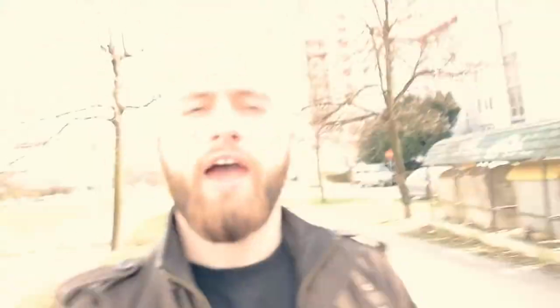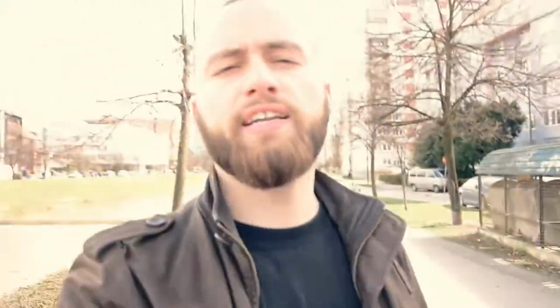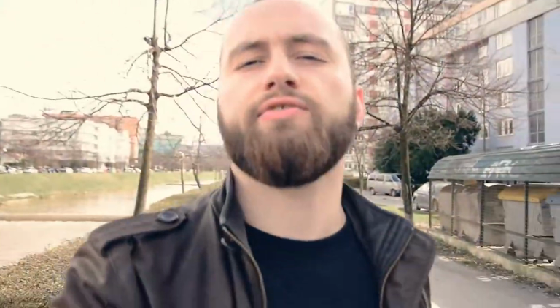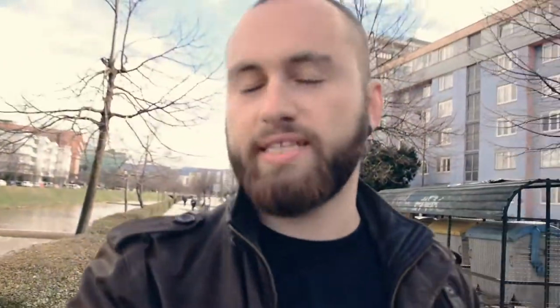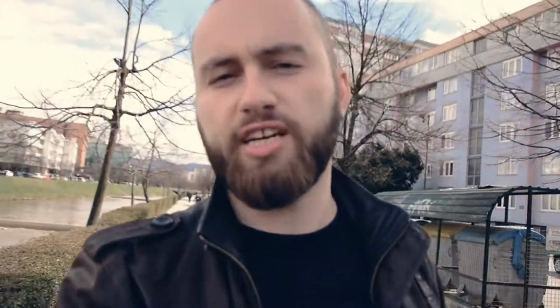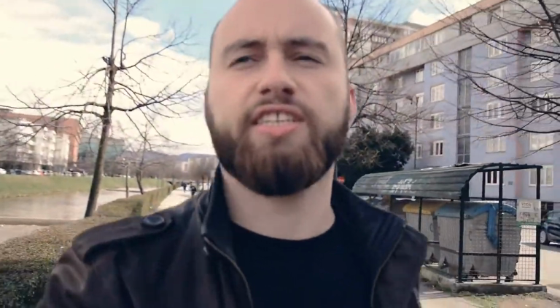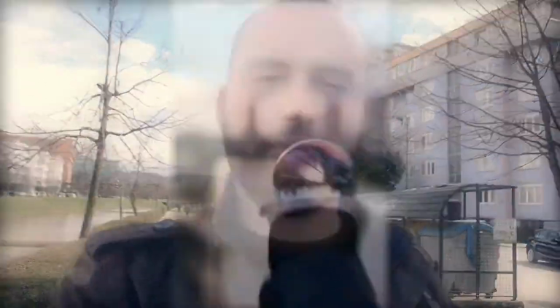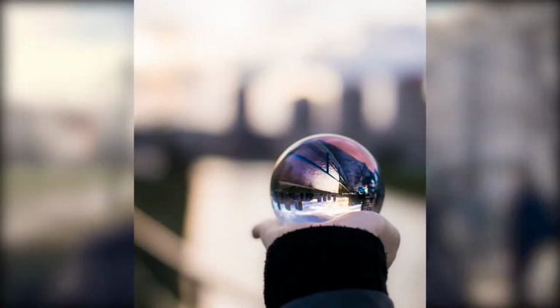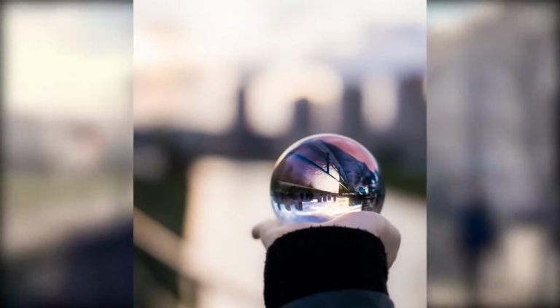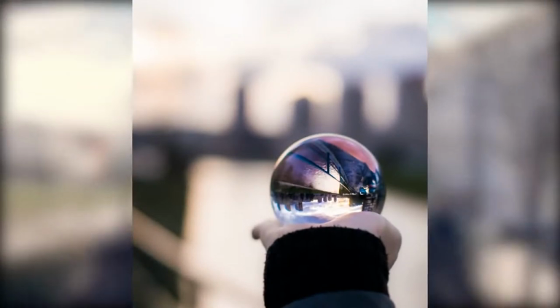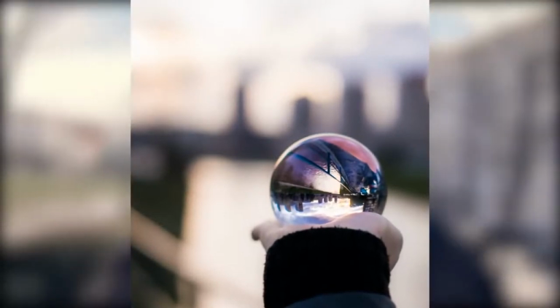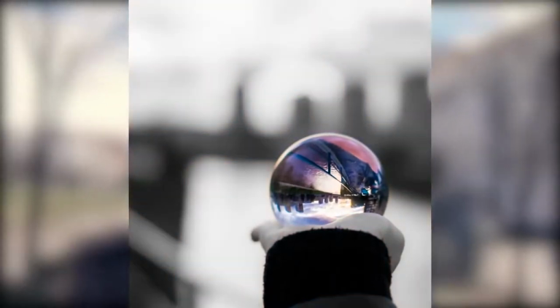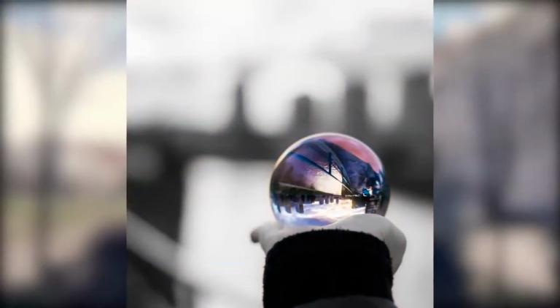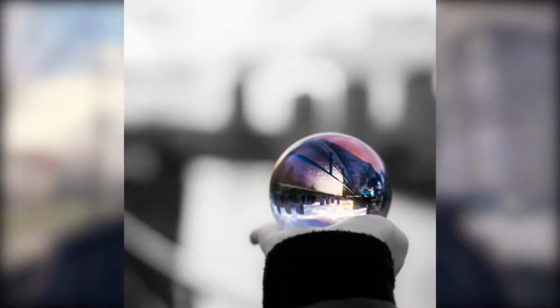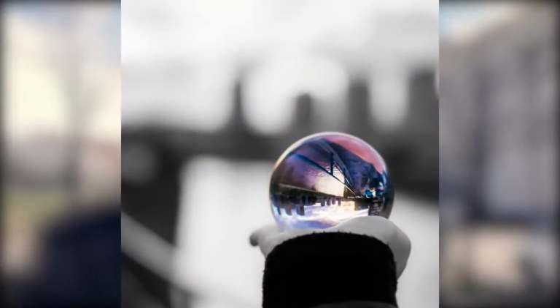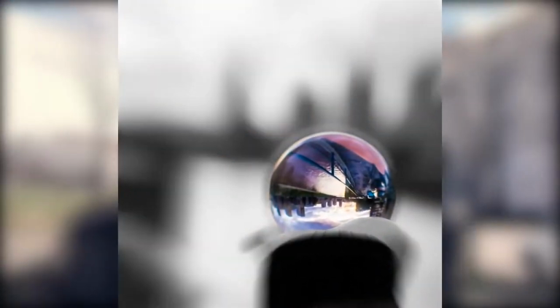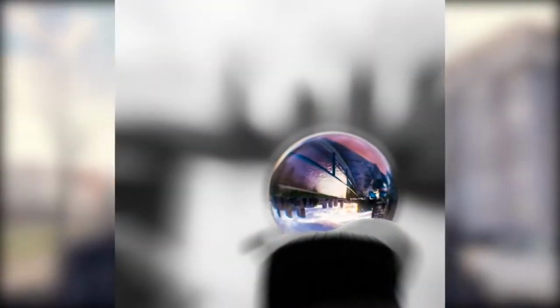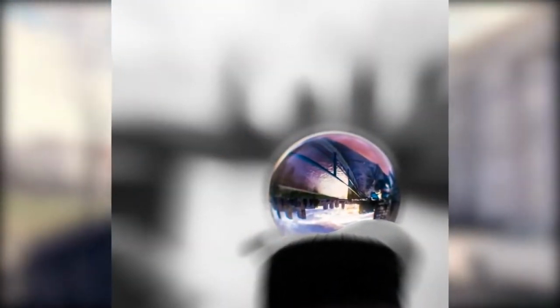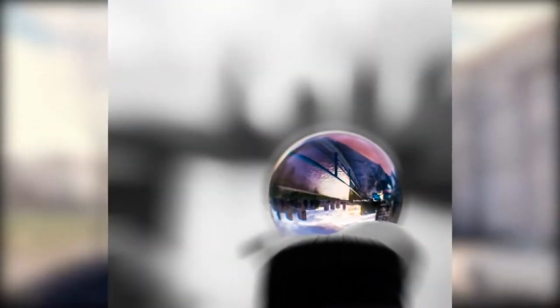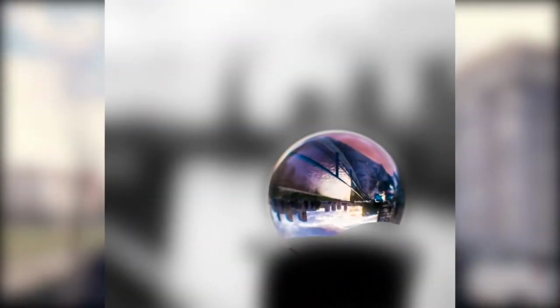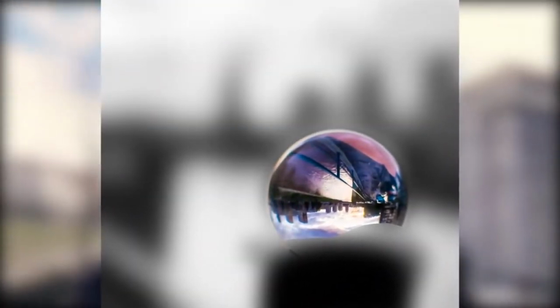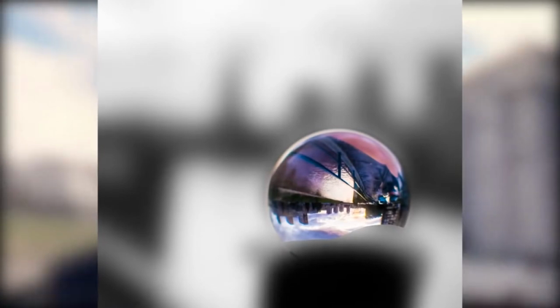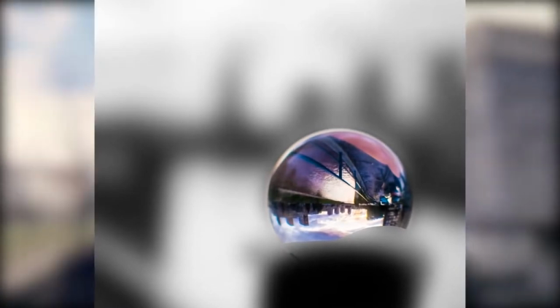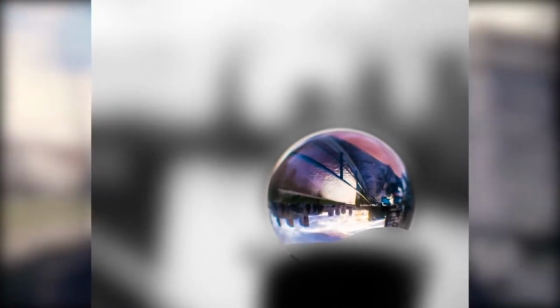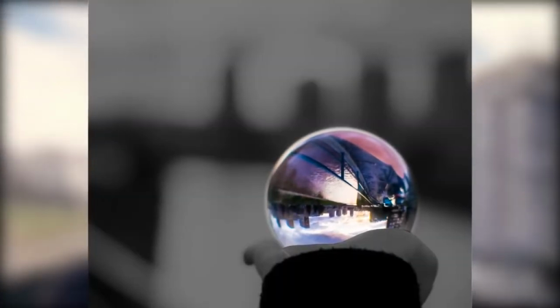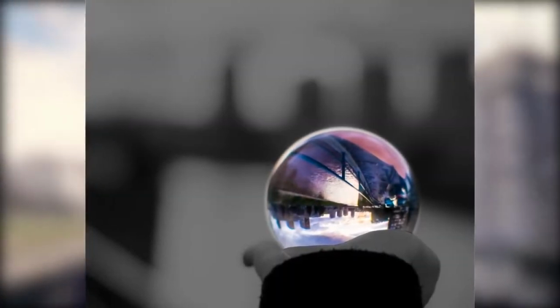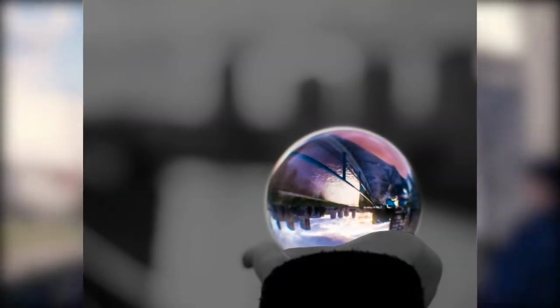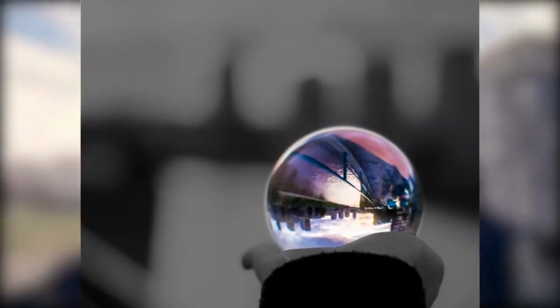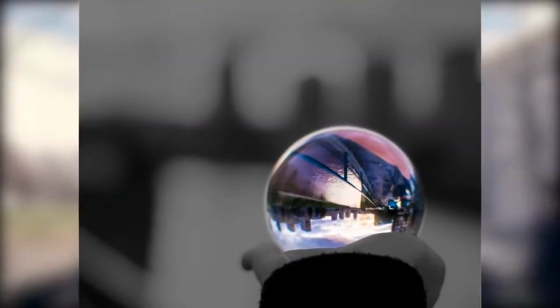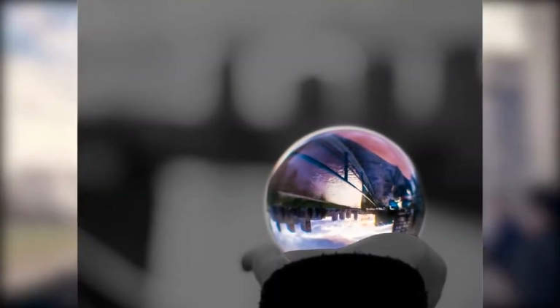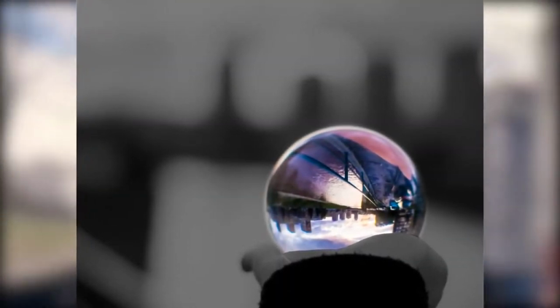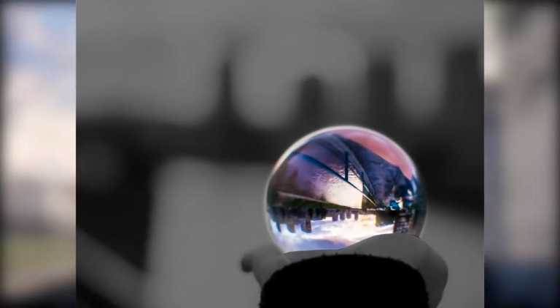A really basic retouching technique is to take the surroundings of the ball and desaturate them, motion blur or gaussian blur them, or just darken the entire image so that the lens ball pops completely out of the frame.